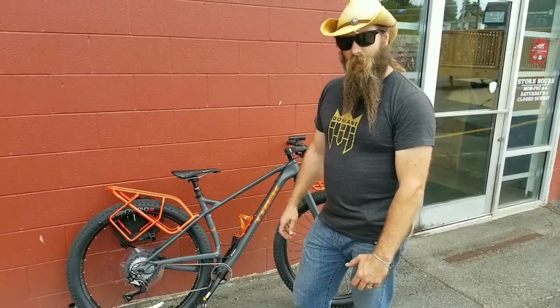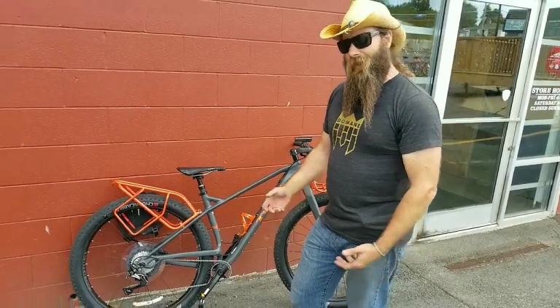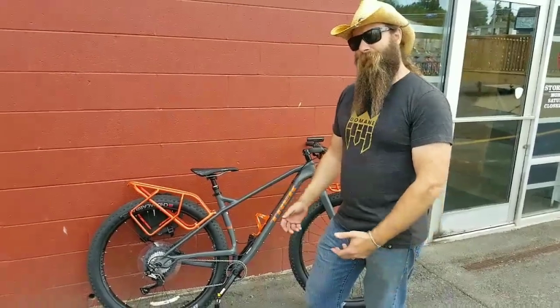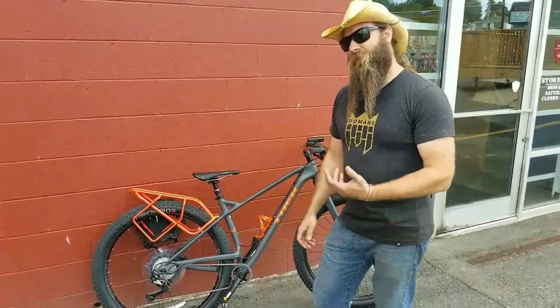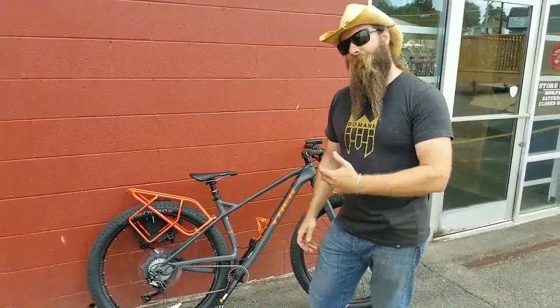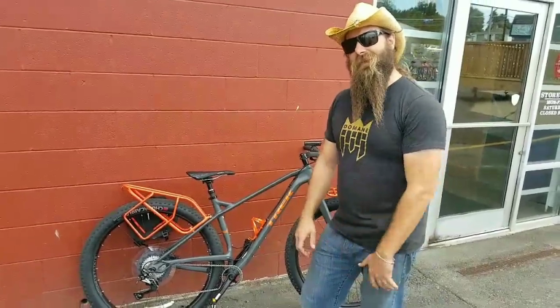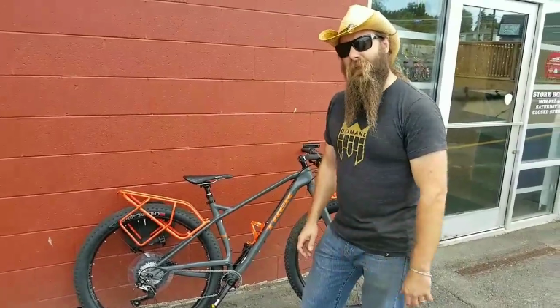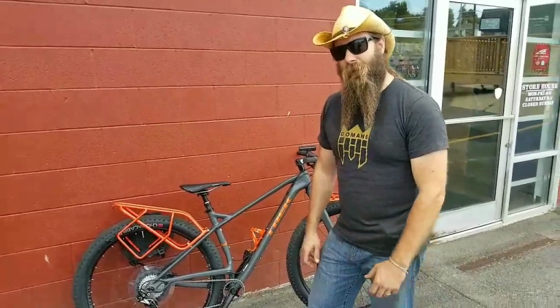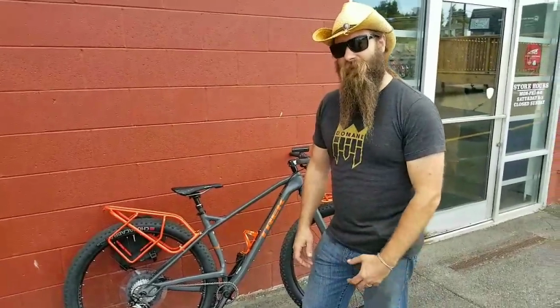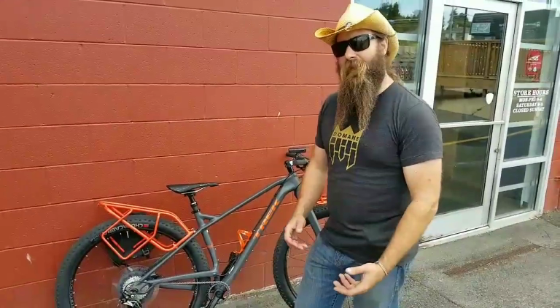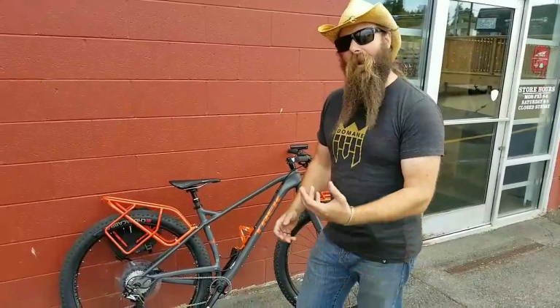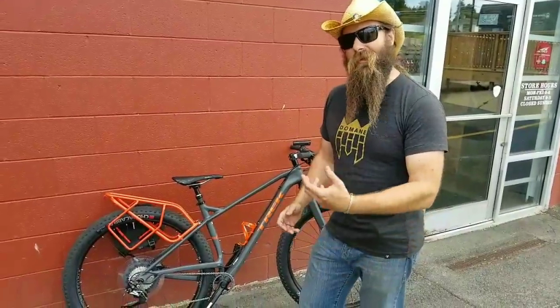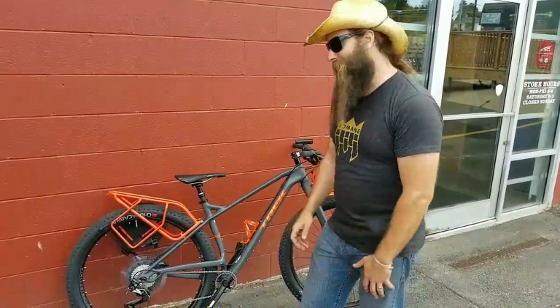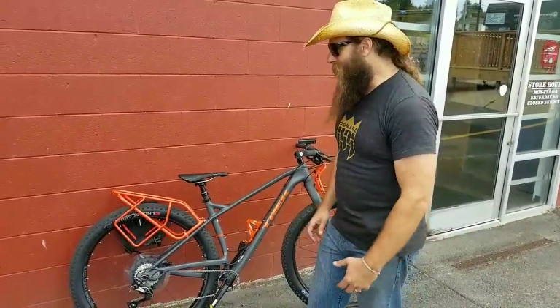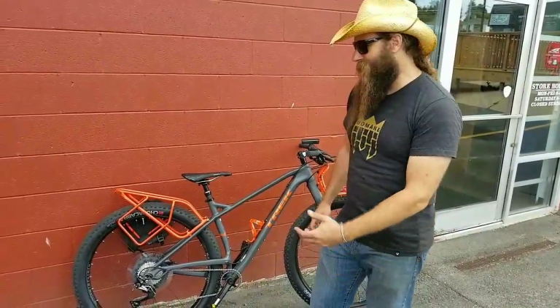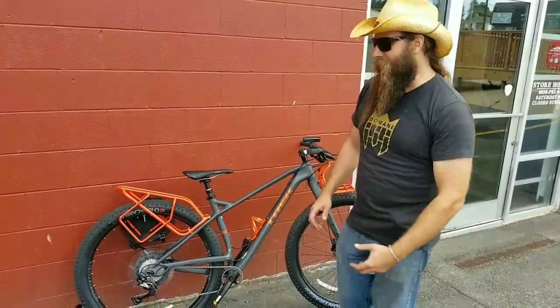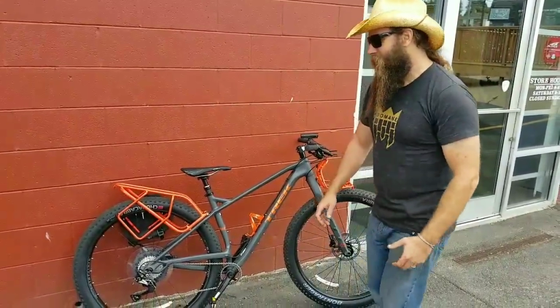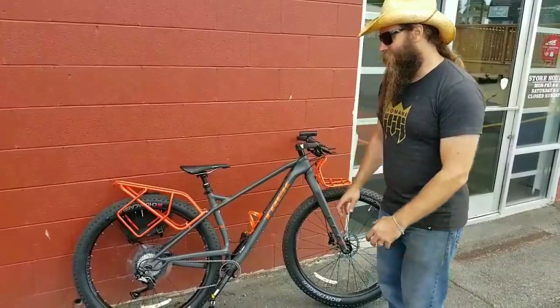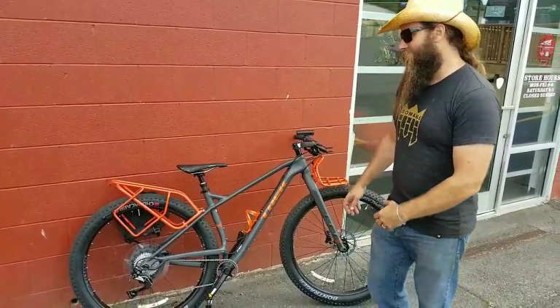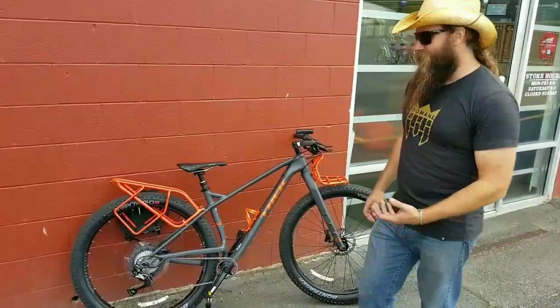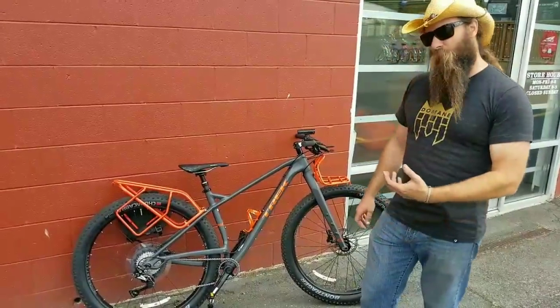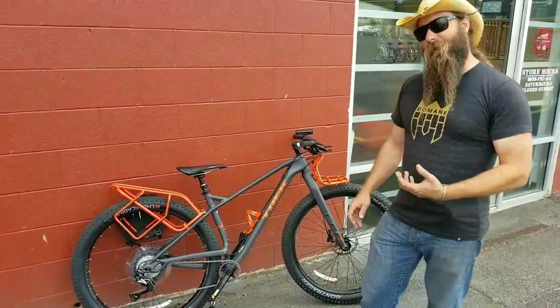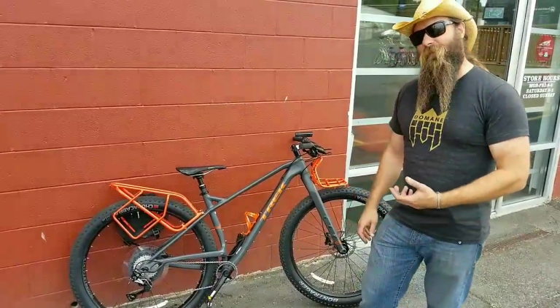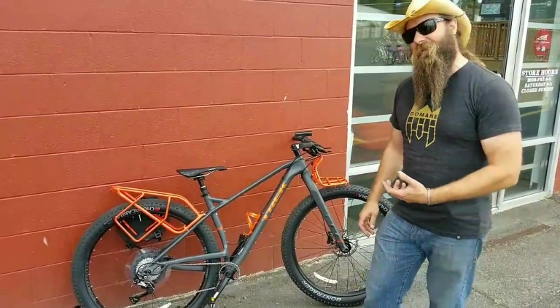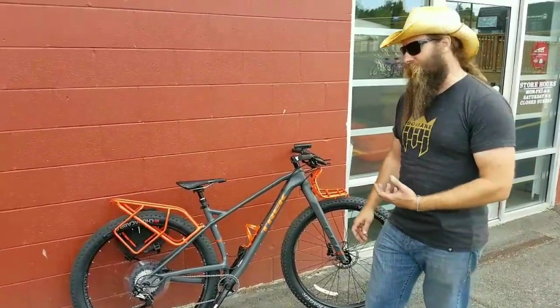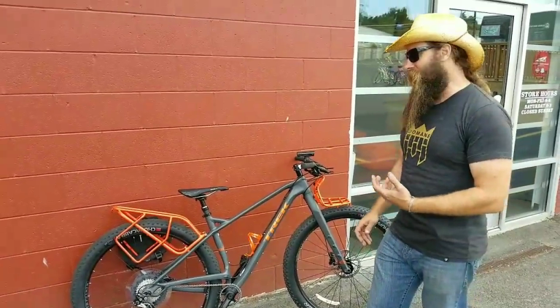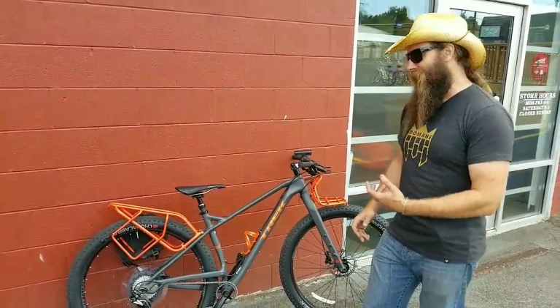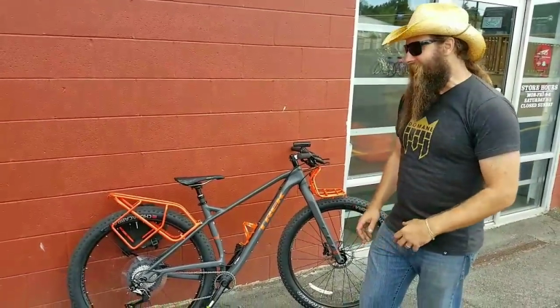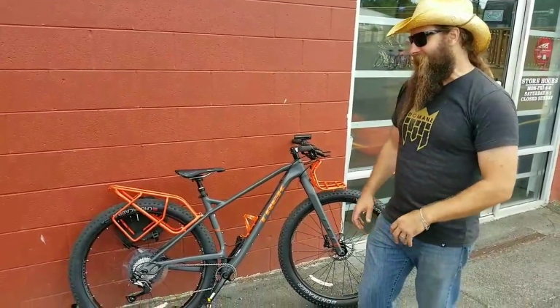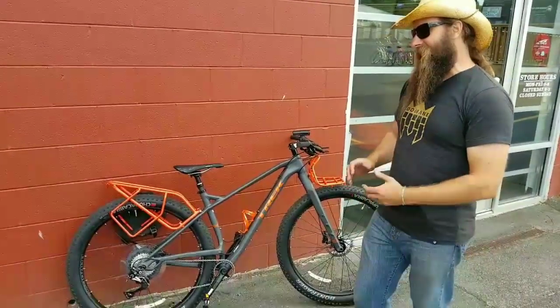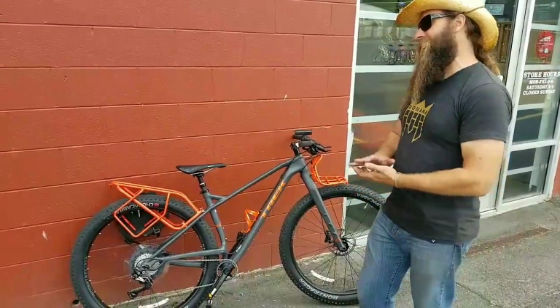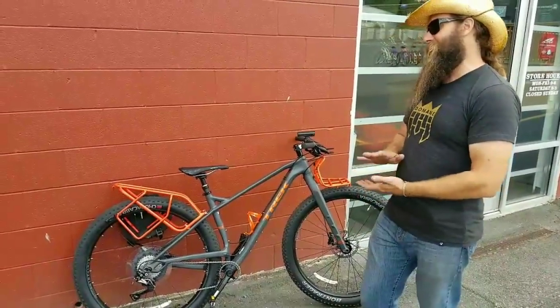Alright, I'm Lance from Bearded Monkey Cycling. I'm here with Cindy and Amar to talk about Amar's new Trek 1120 Adventure Touring Bike. This thing is awesome.